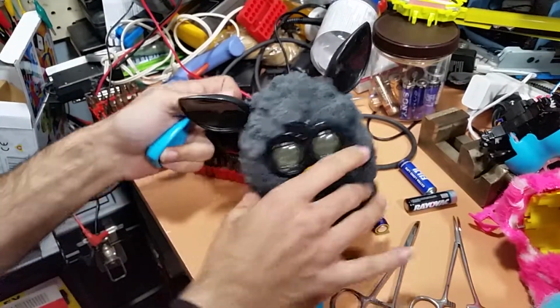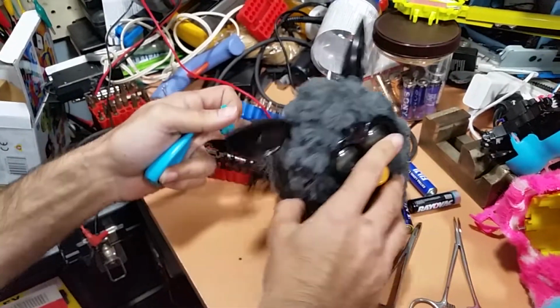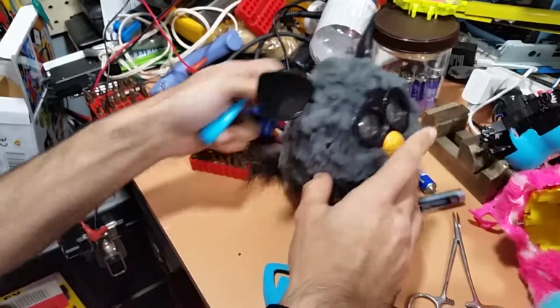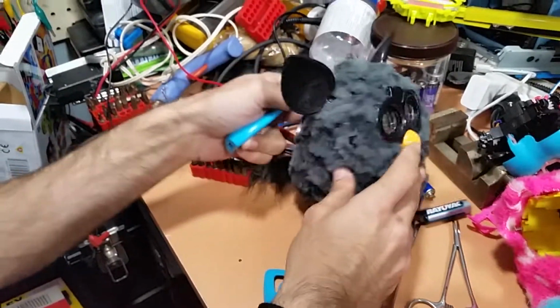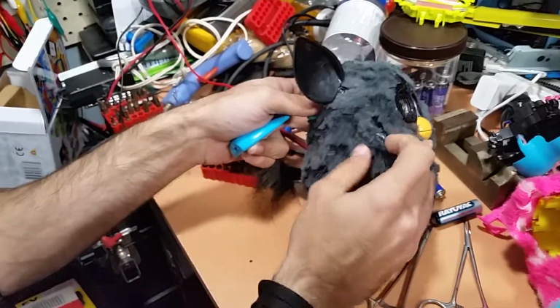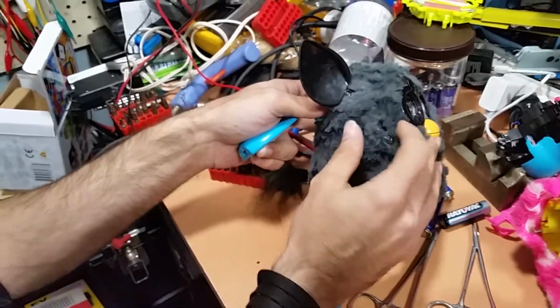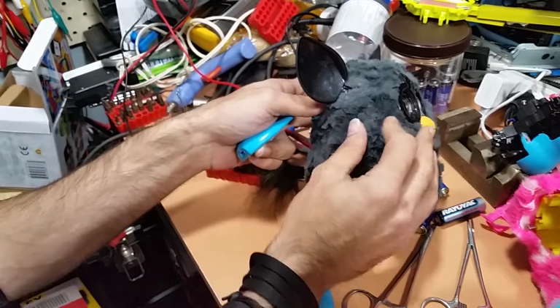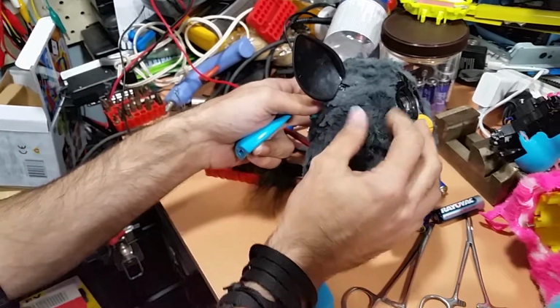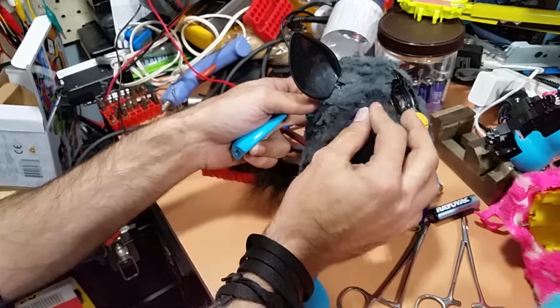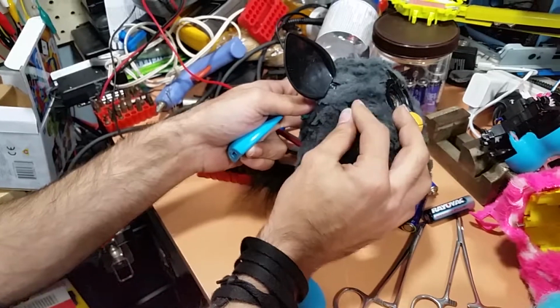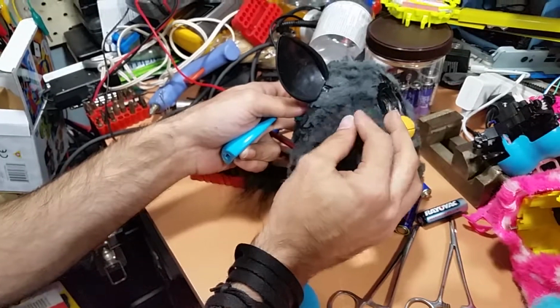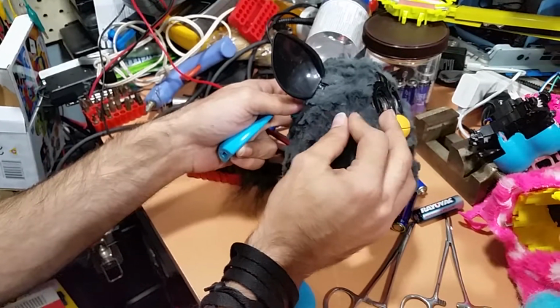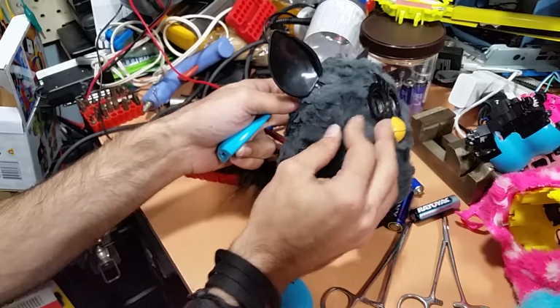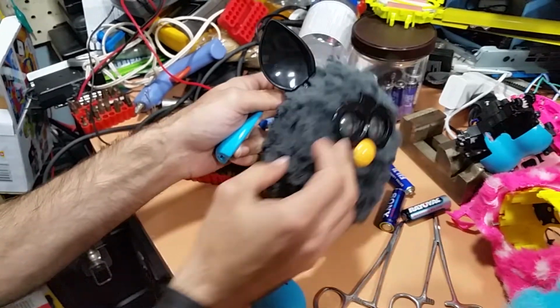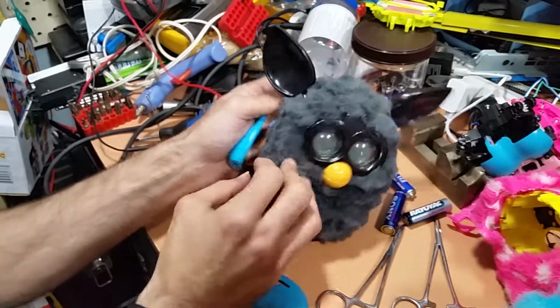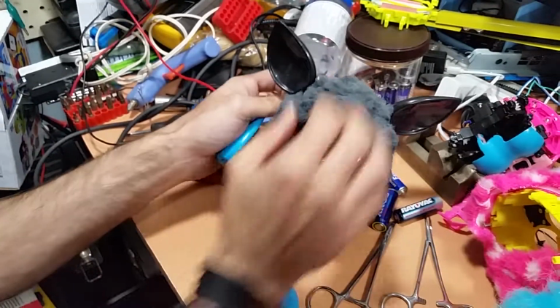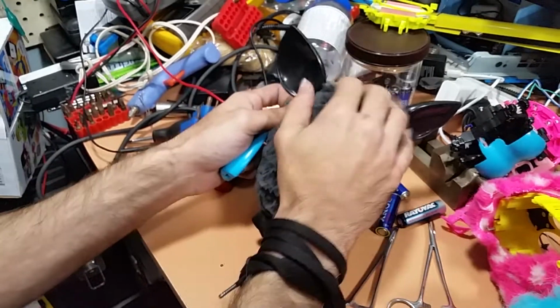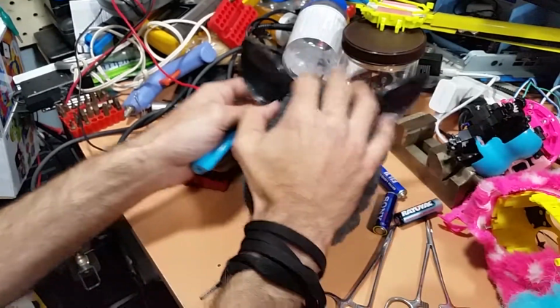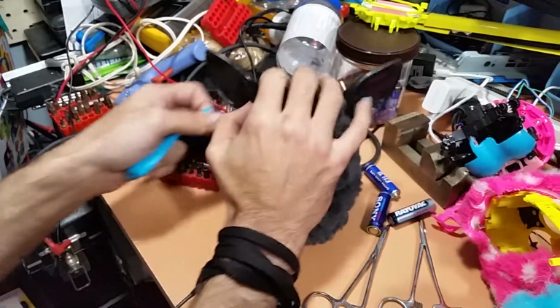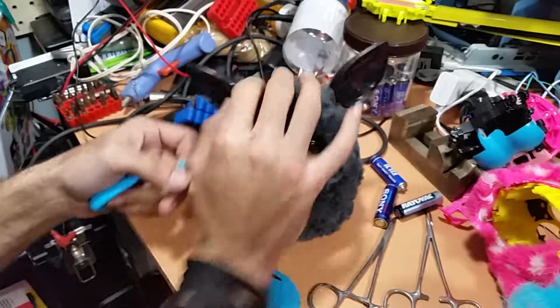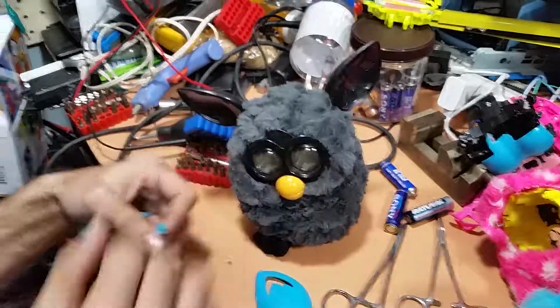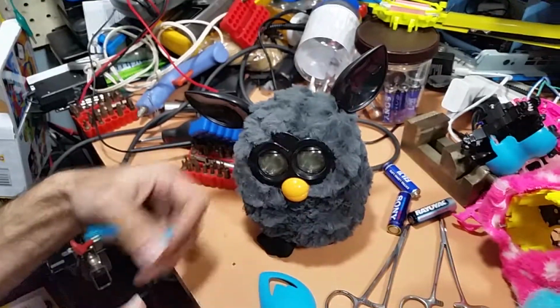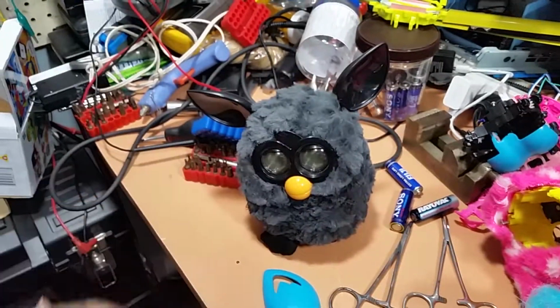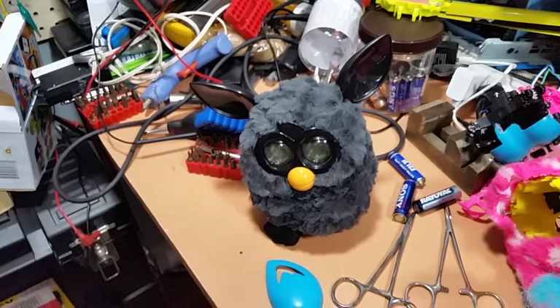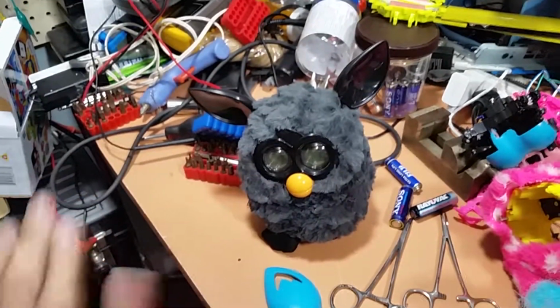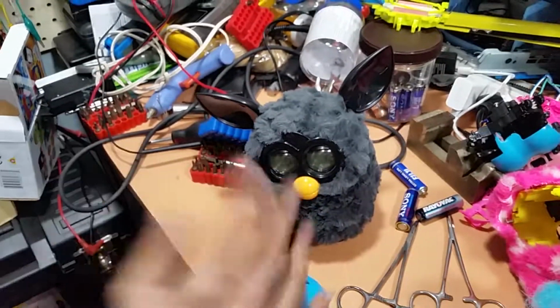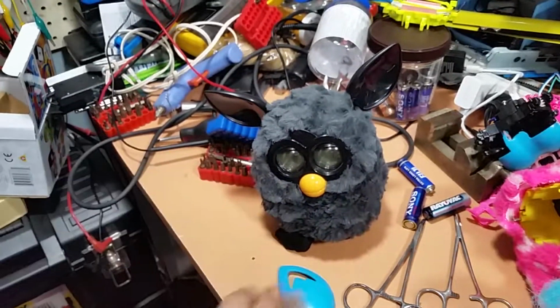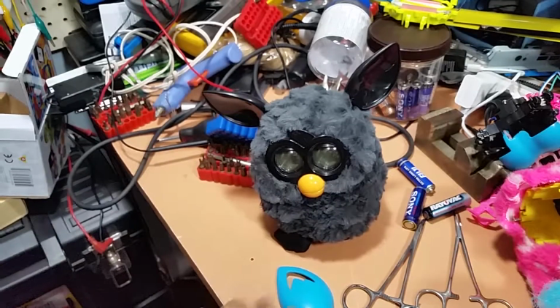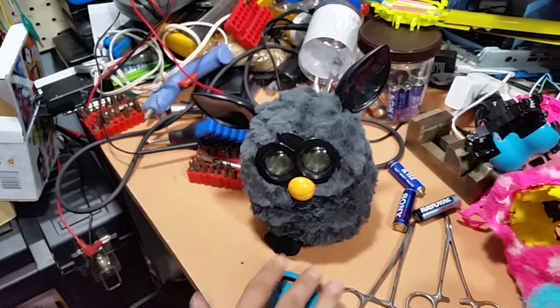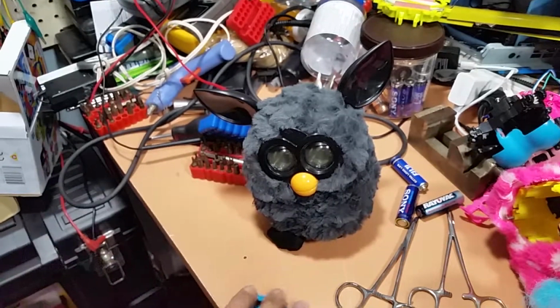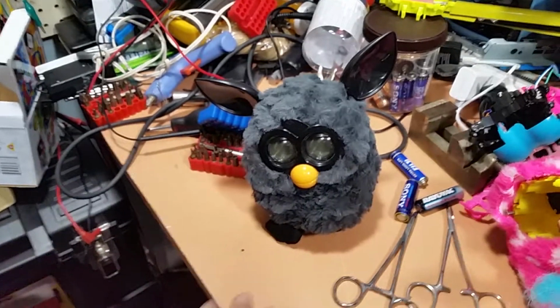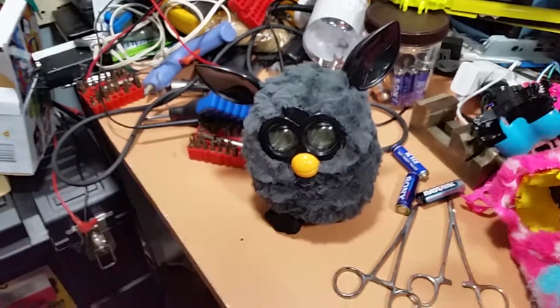I feel really bad about messing up this fur. I'm sorry, dude. I'll figure out all new creative ways to mess you up later.